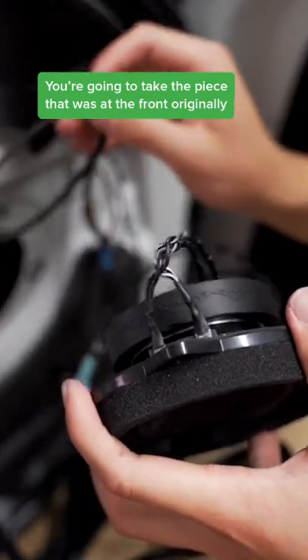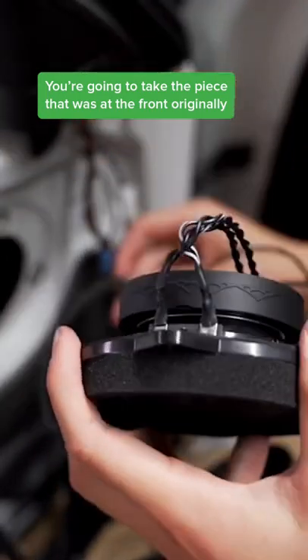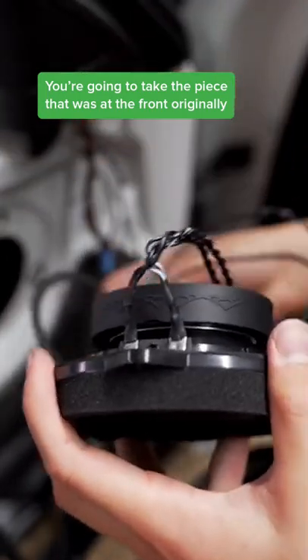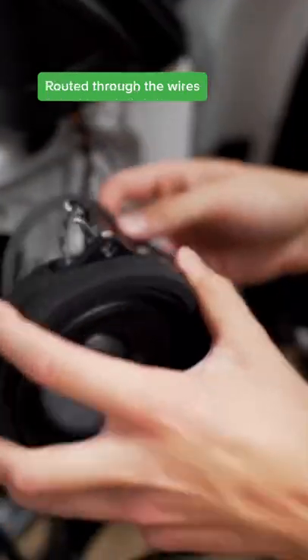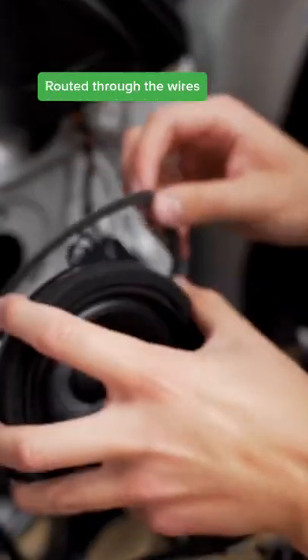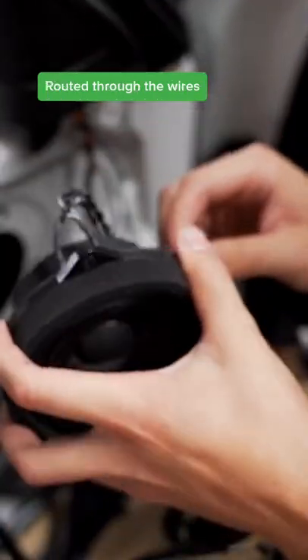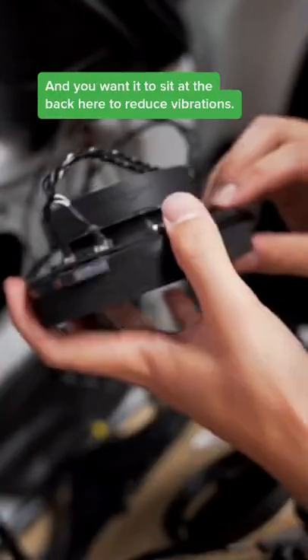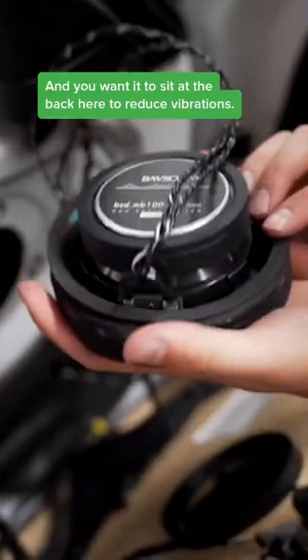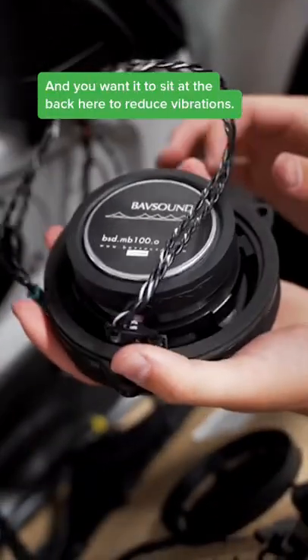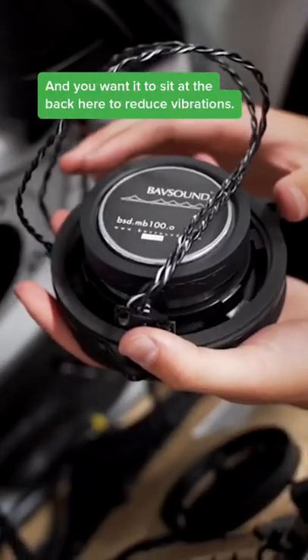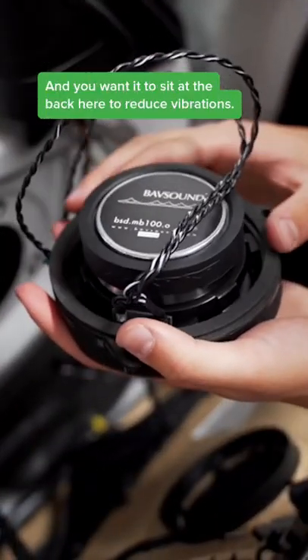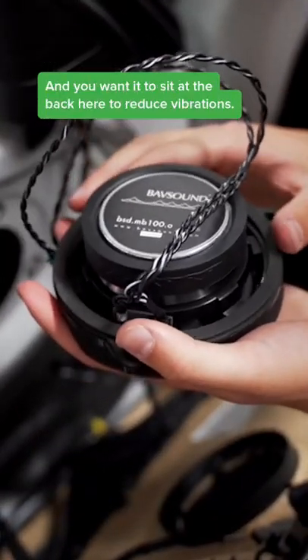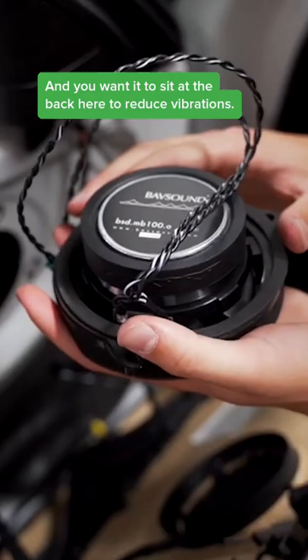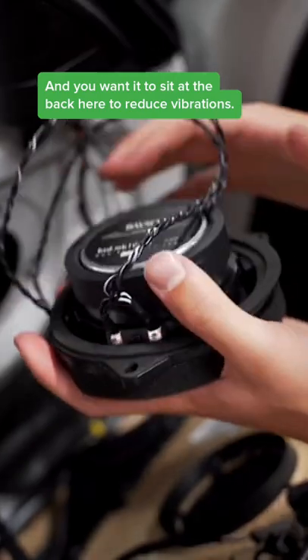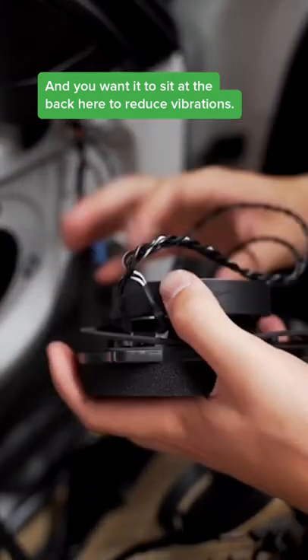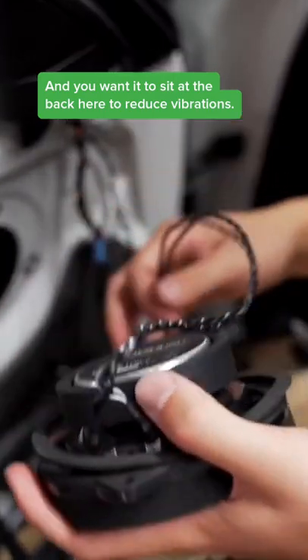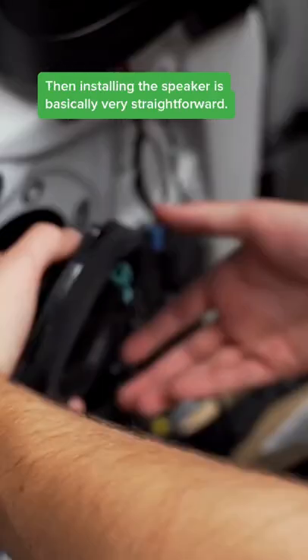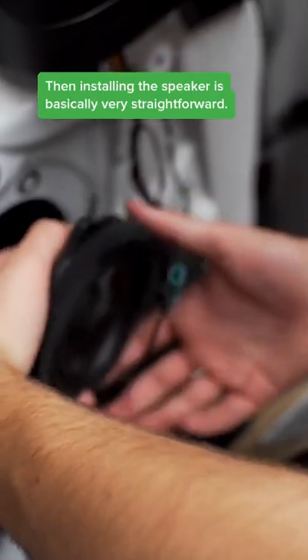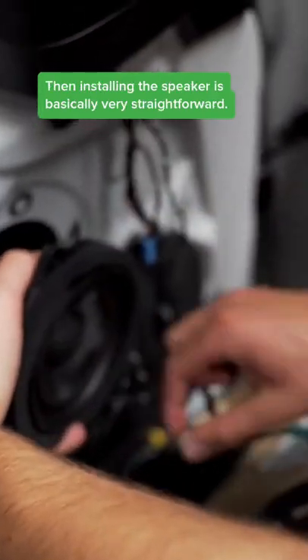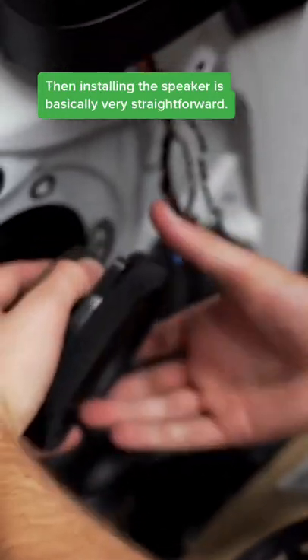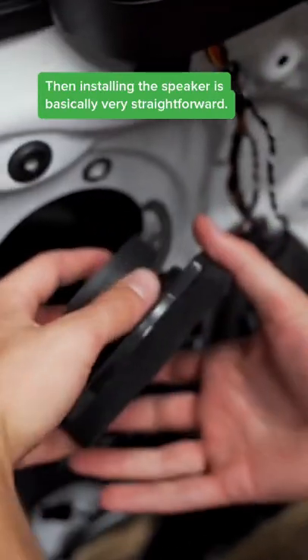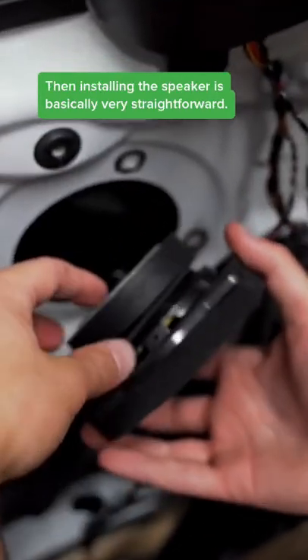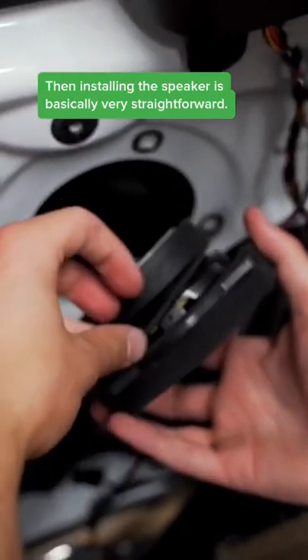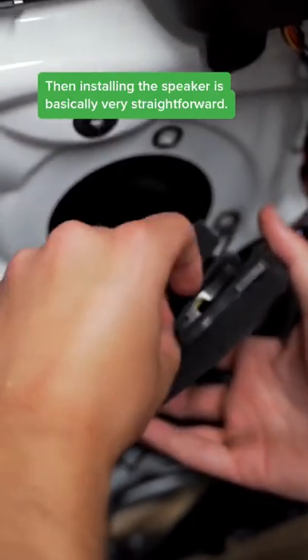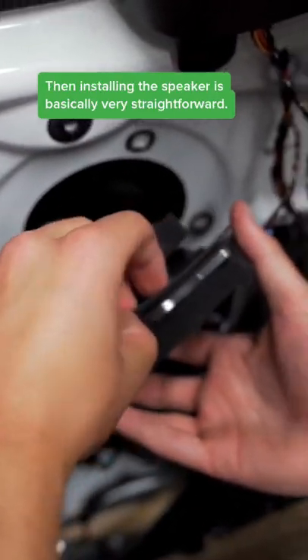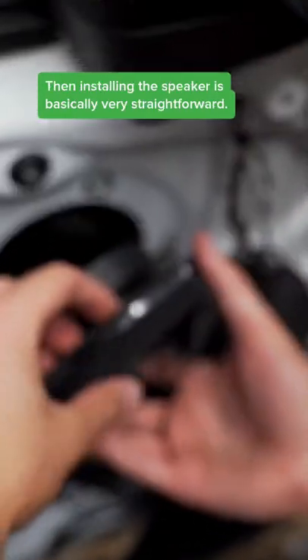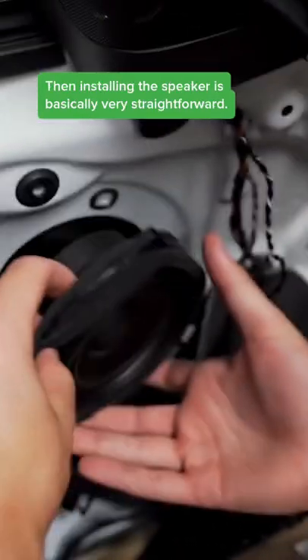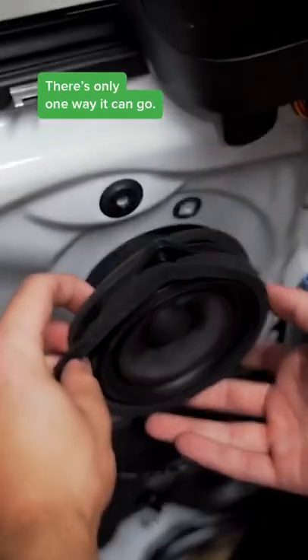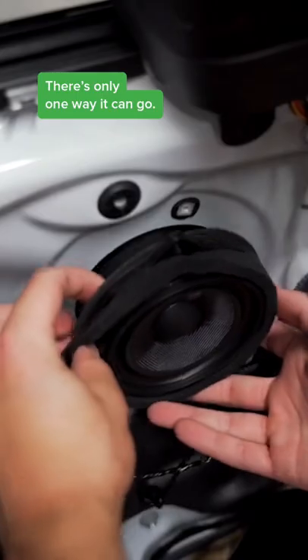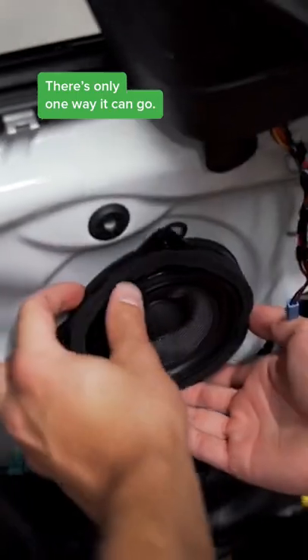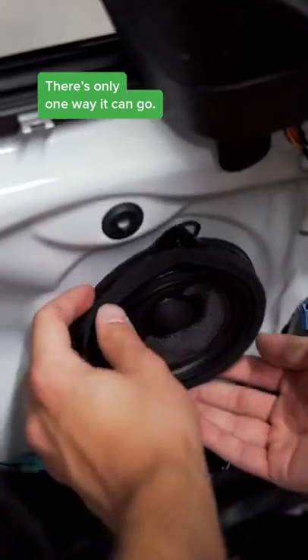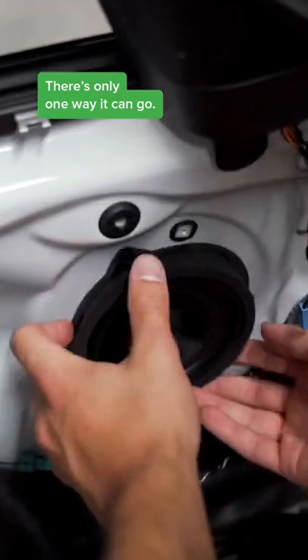Route it through the wires and you want it to sit at the back here to reduce vibrations. Installing the speaker is basically very straightforward — there's only one place where it could go.